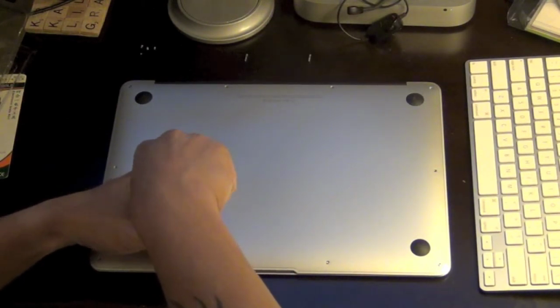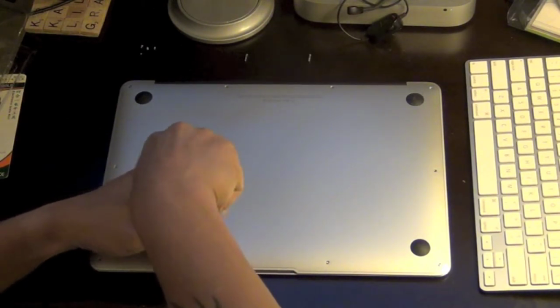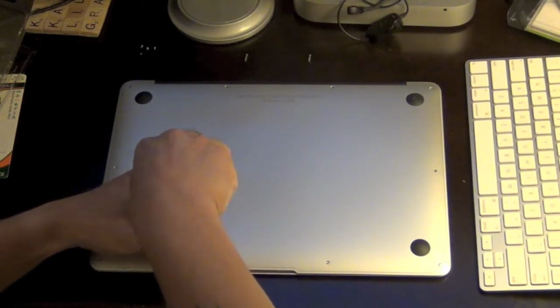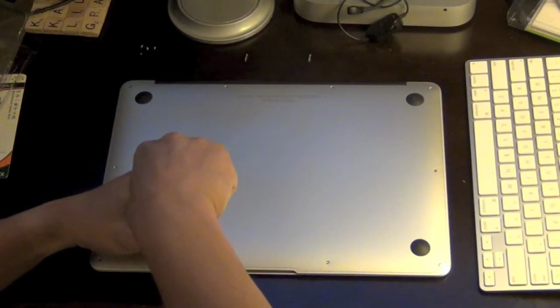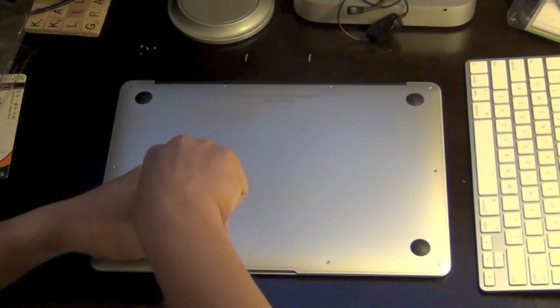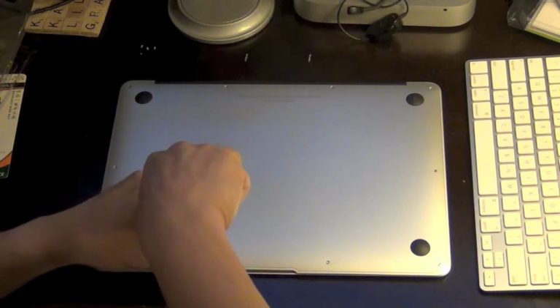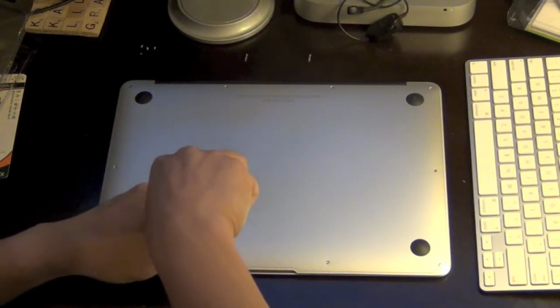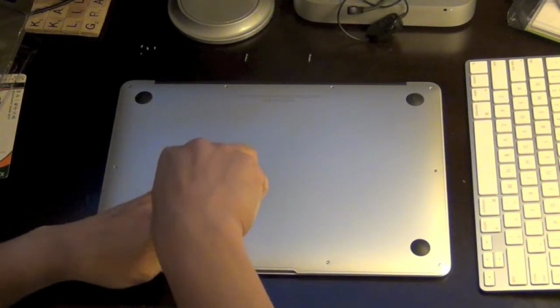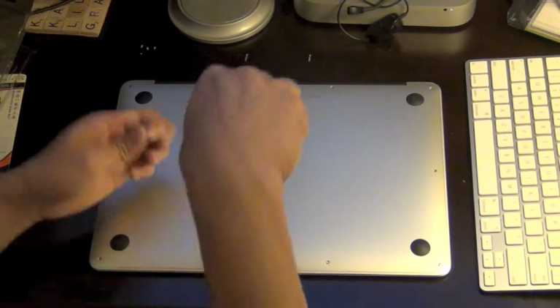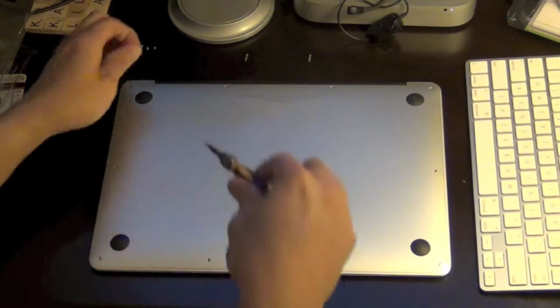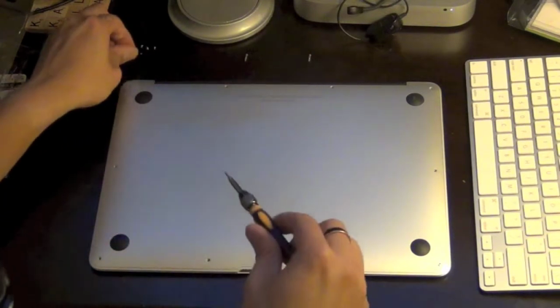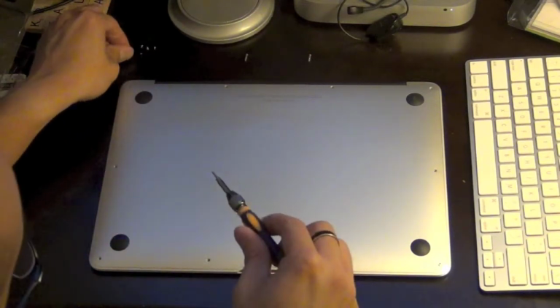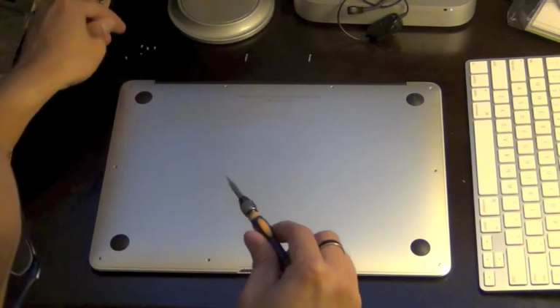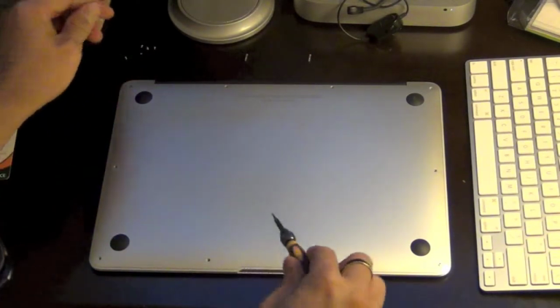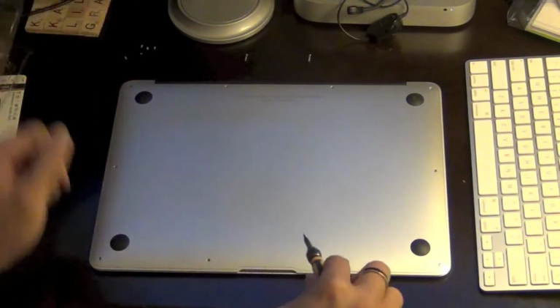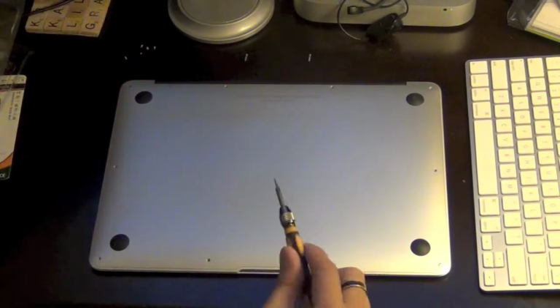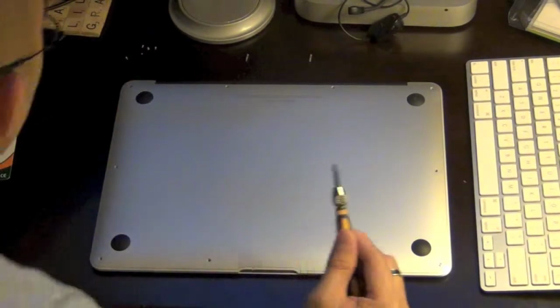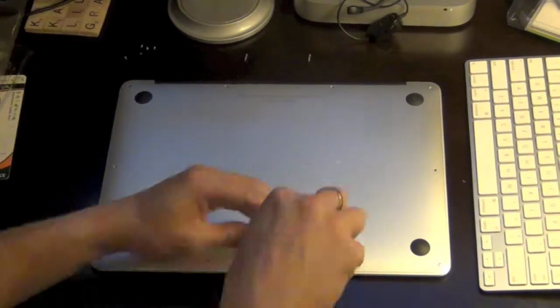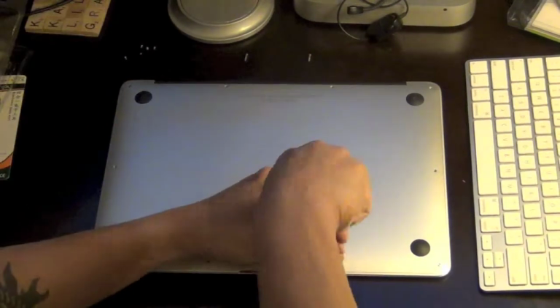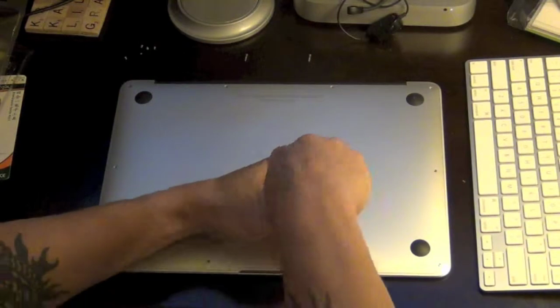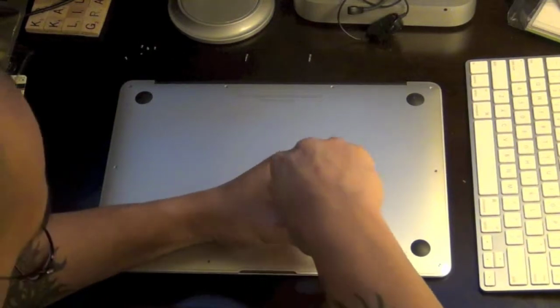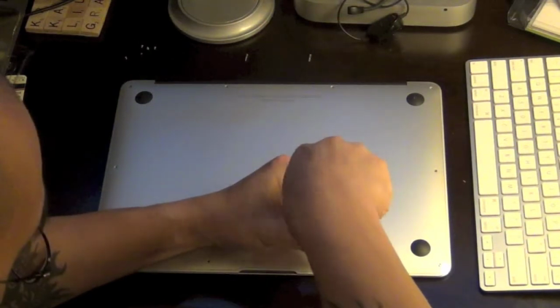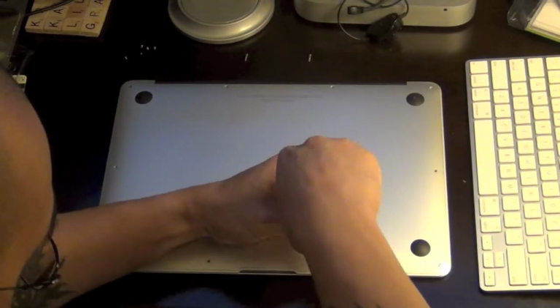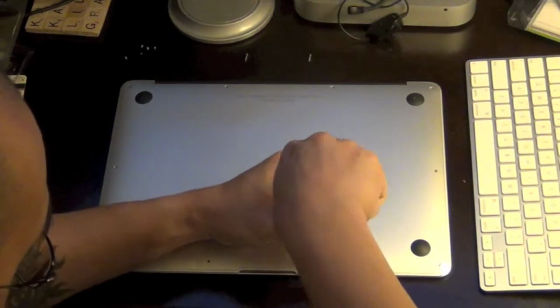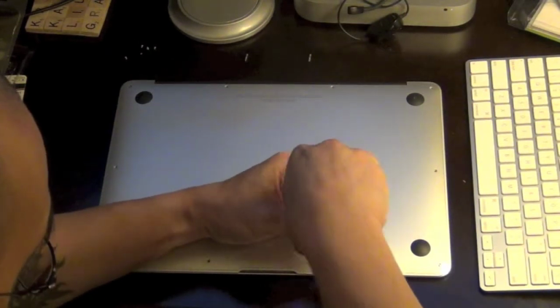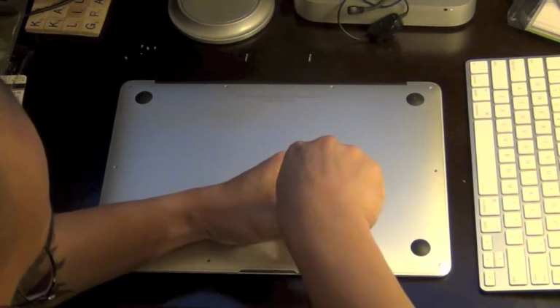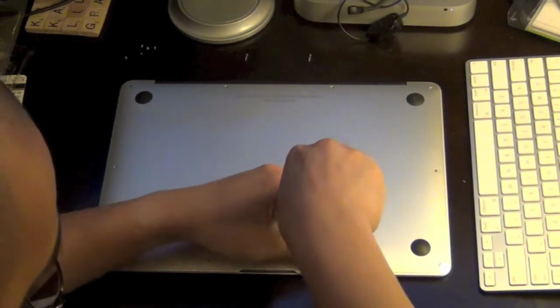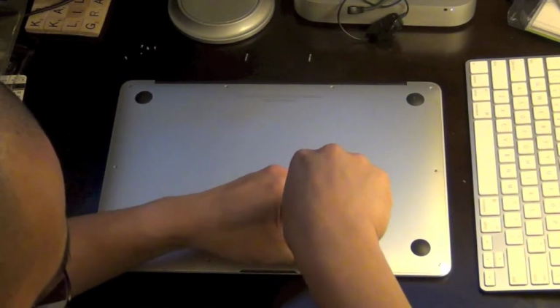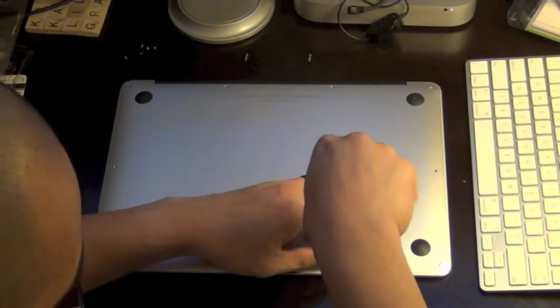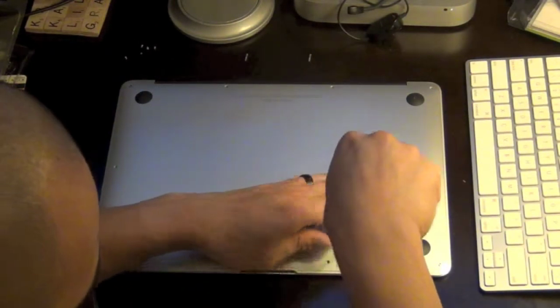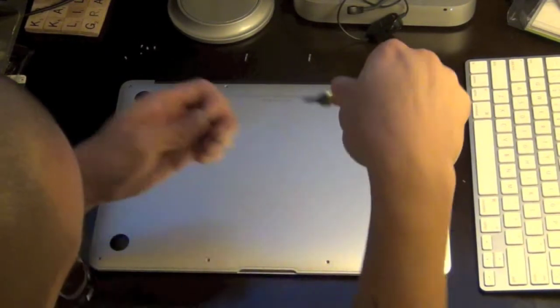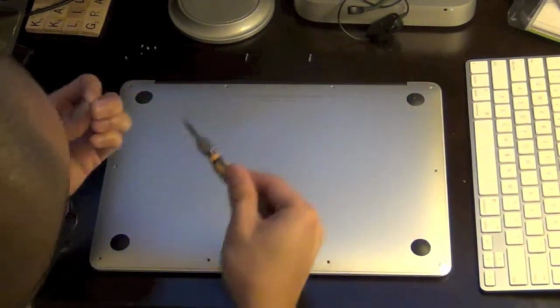The rest of the other screws are all the same size. You can strip them, so be careful.